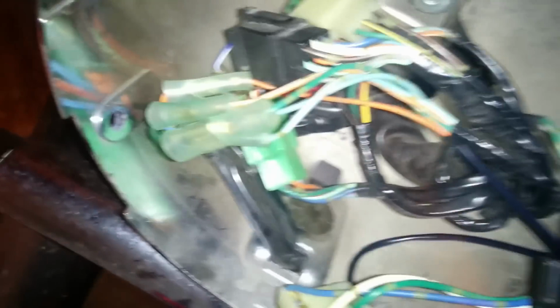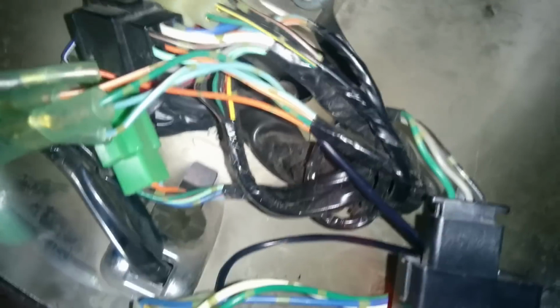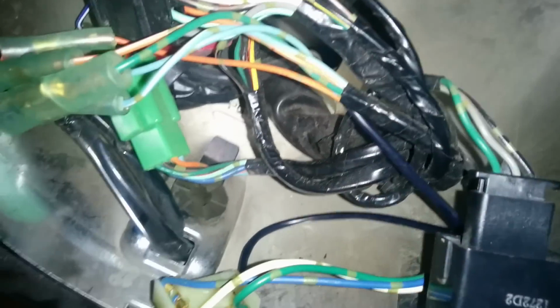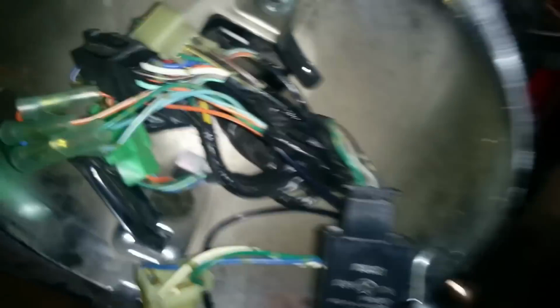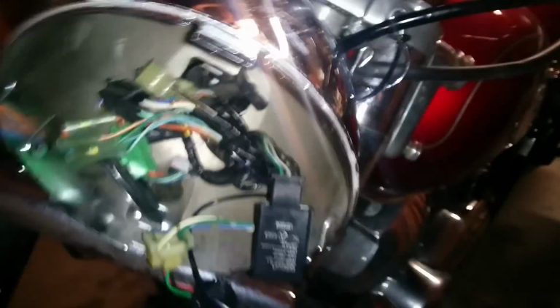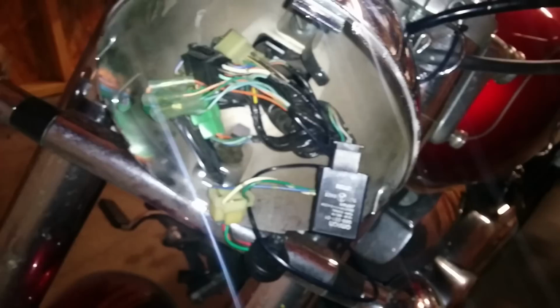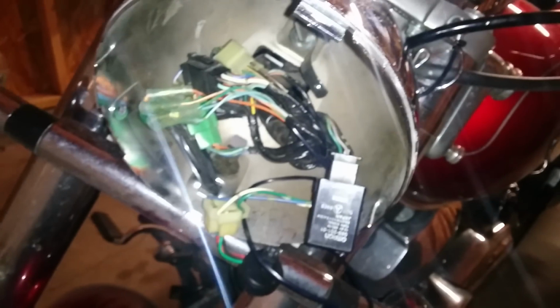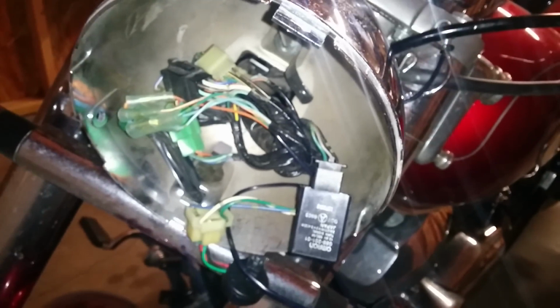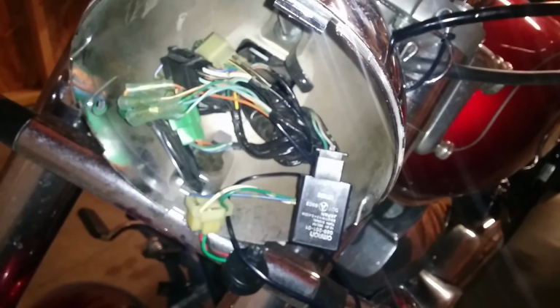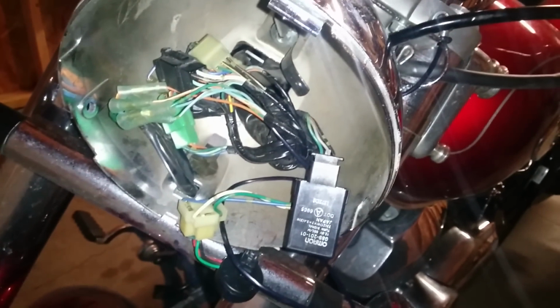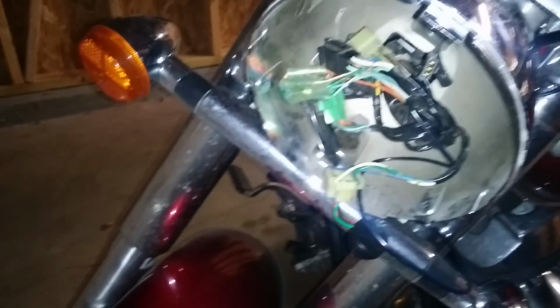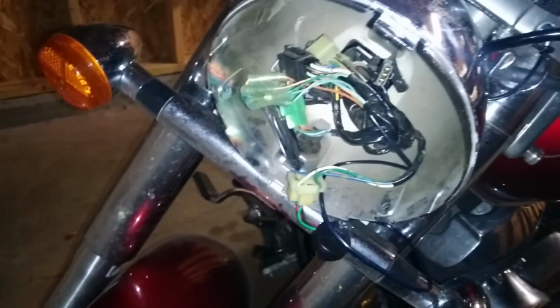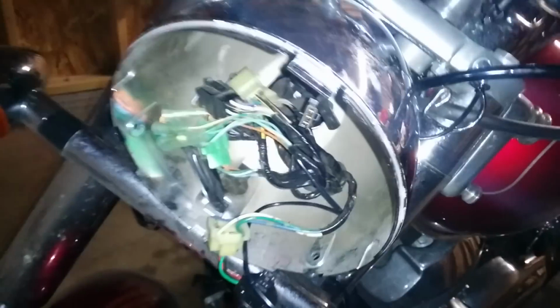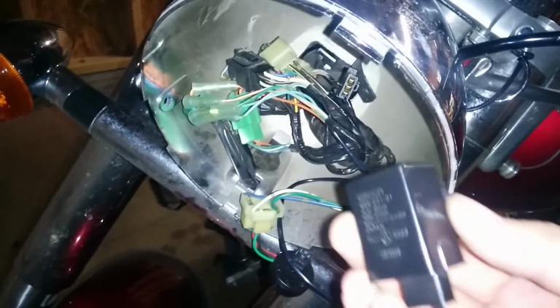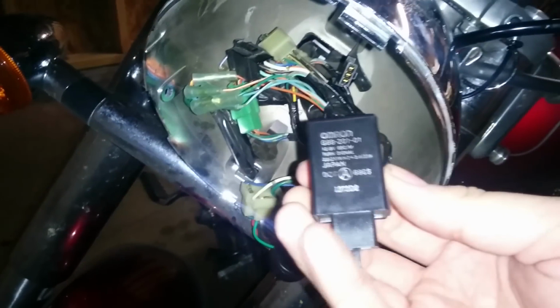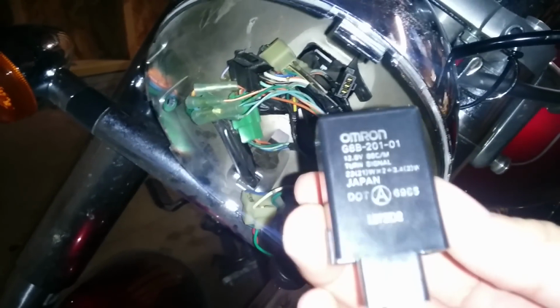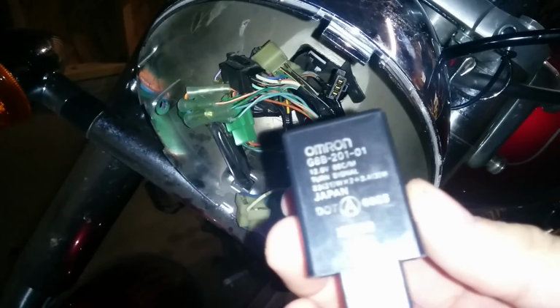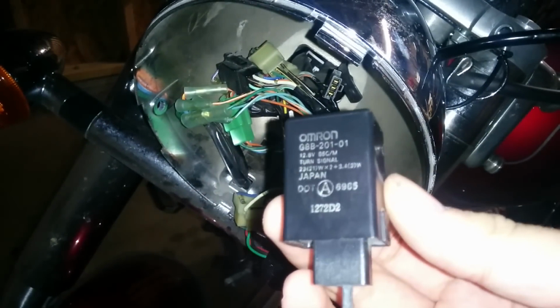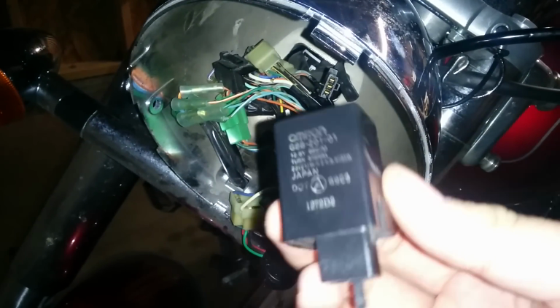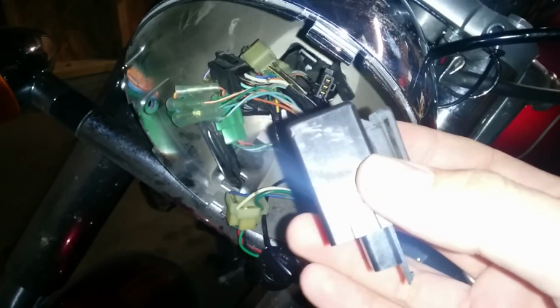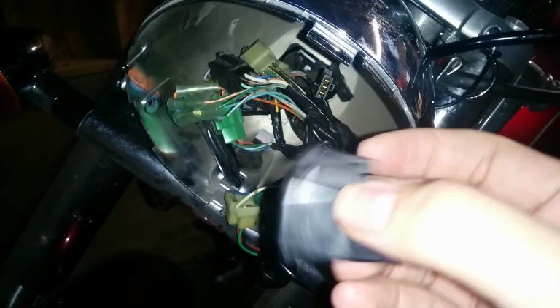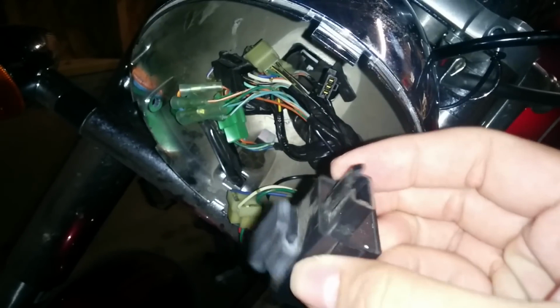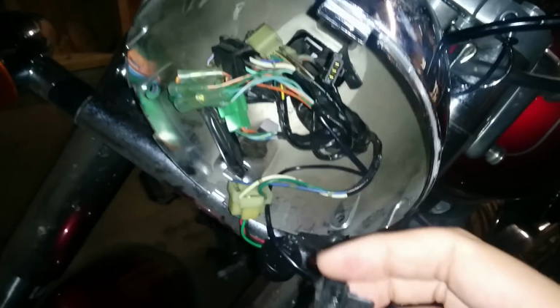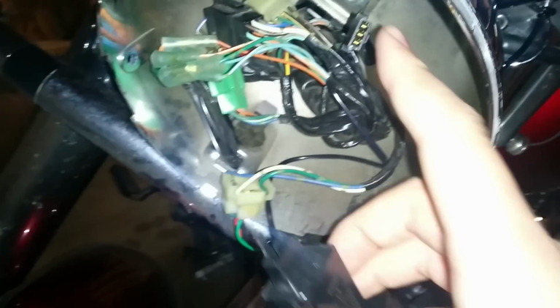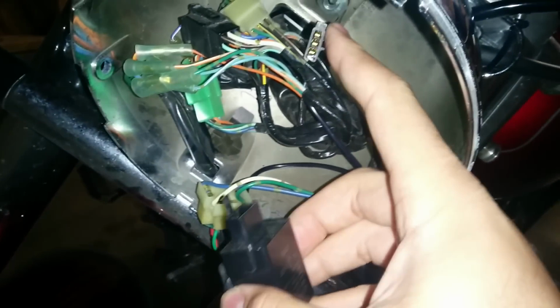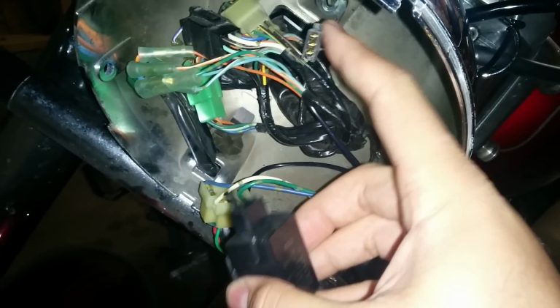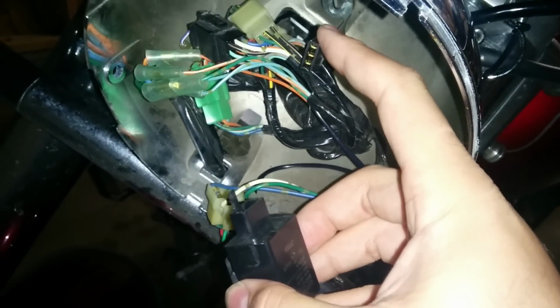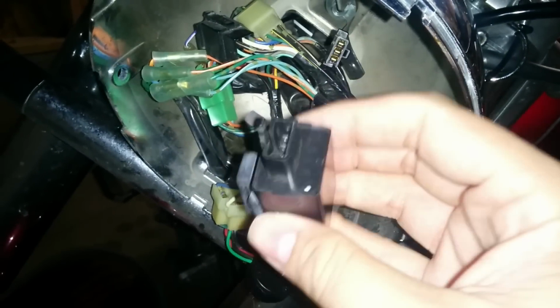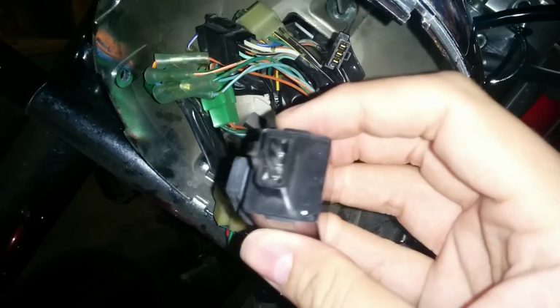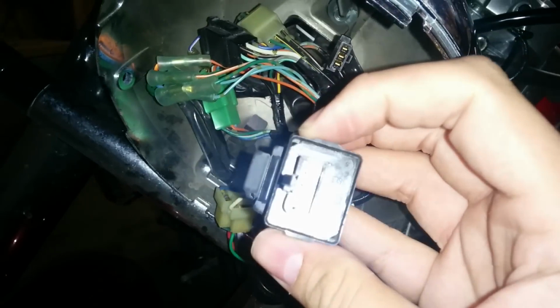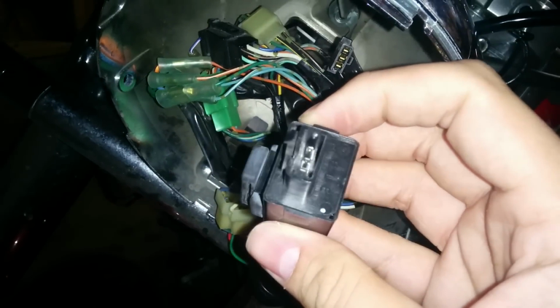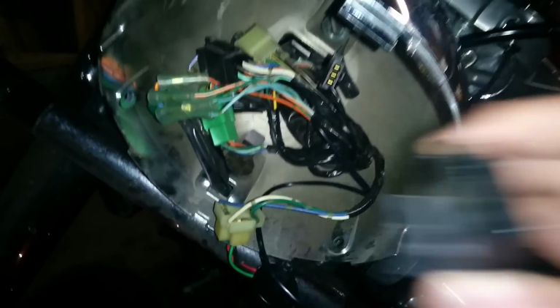Let me turn off the power before I do that, and I'm going to unplug it right now. I got my relay out. This is the stock relay that it came with. Here's the wire connector, and that's where it plugs into.